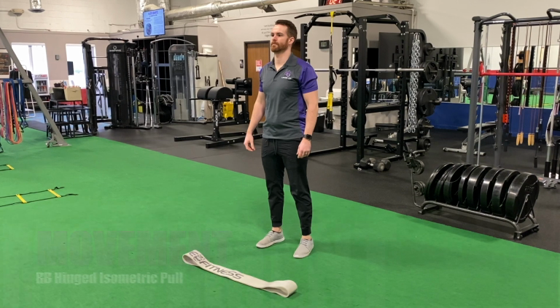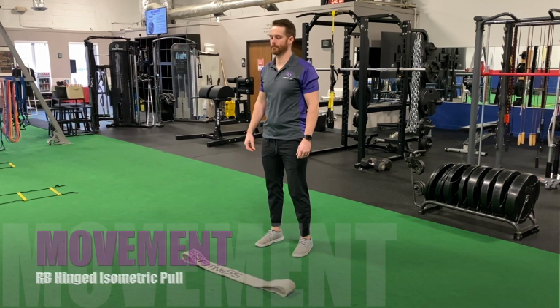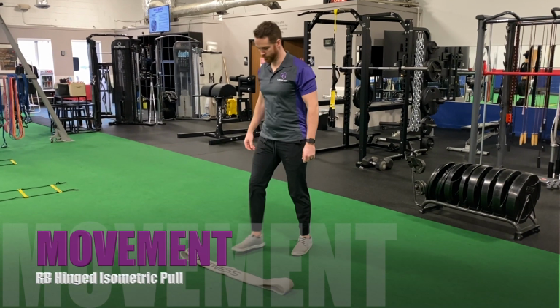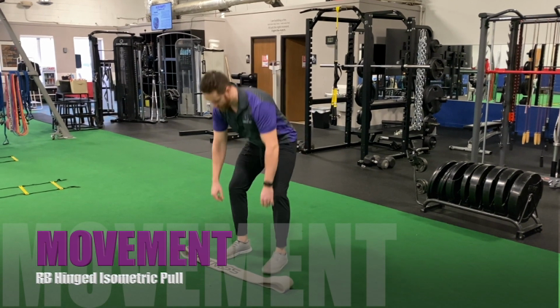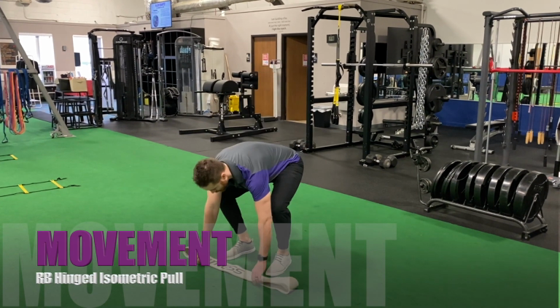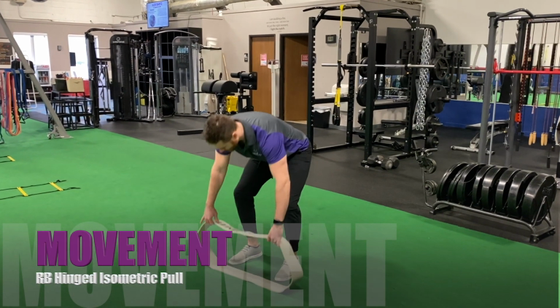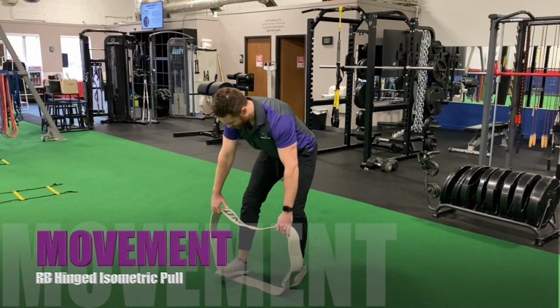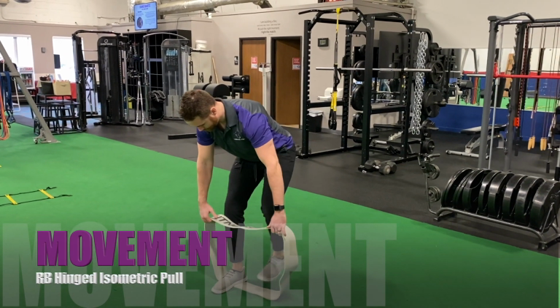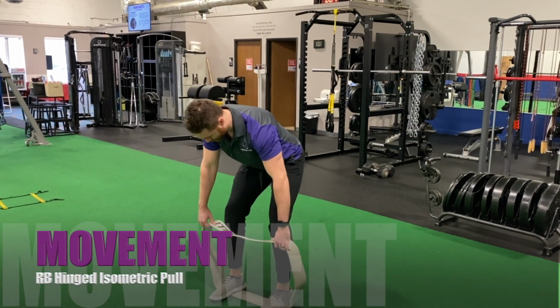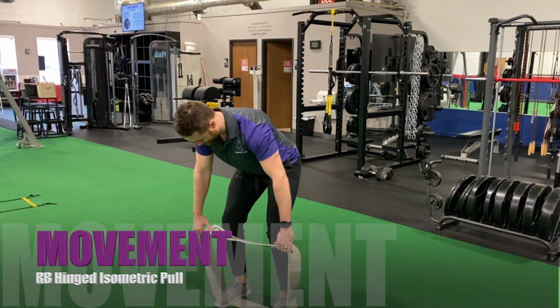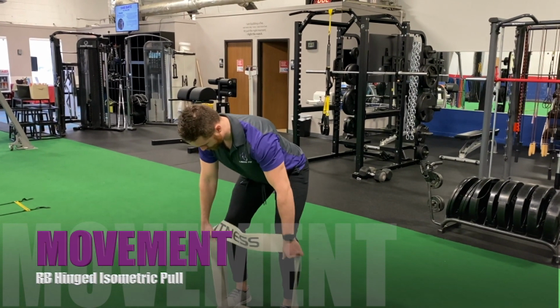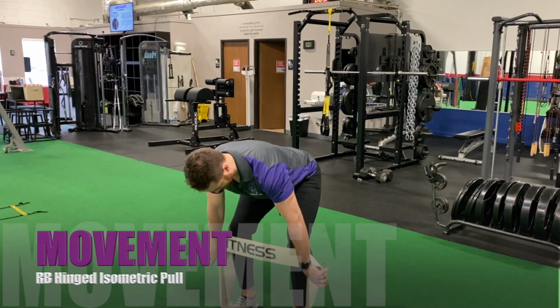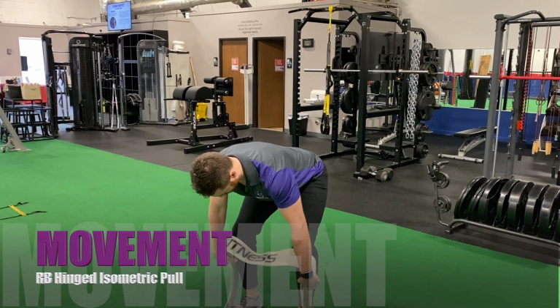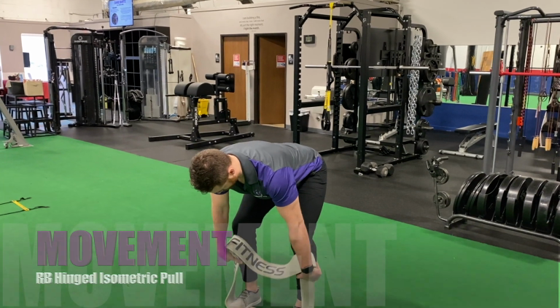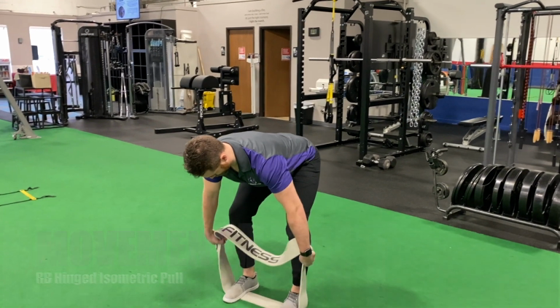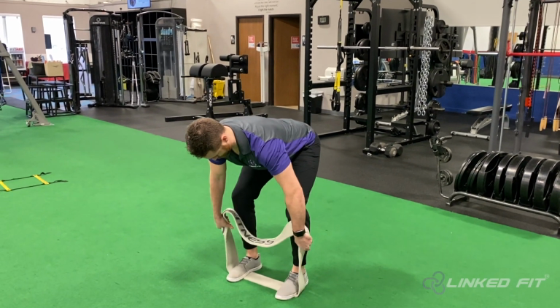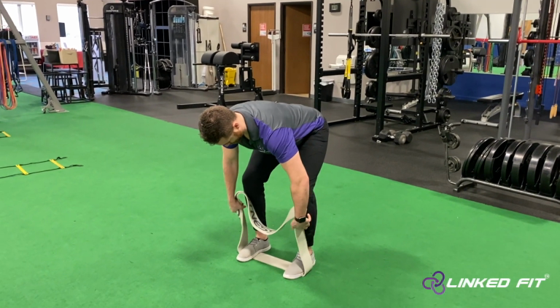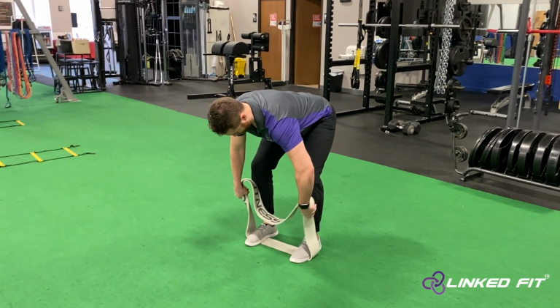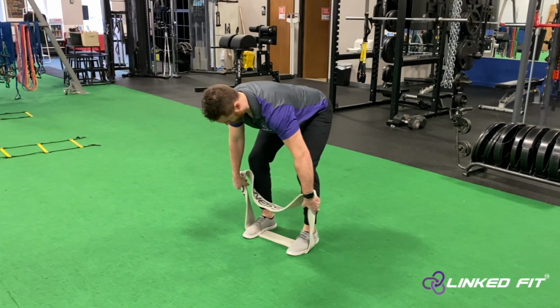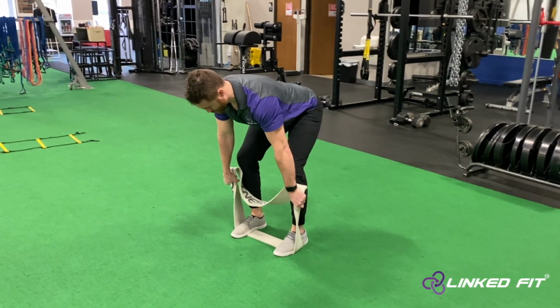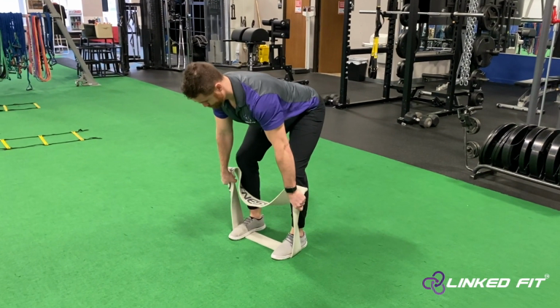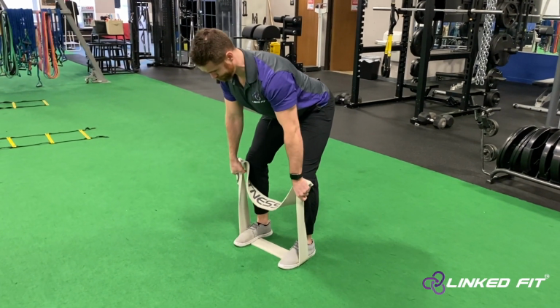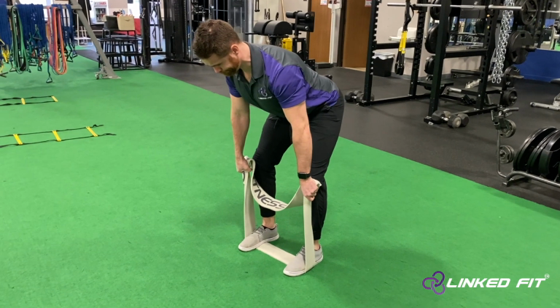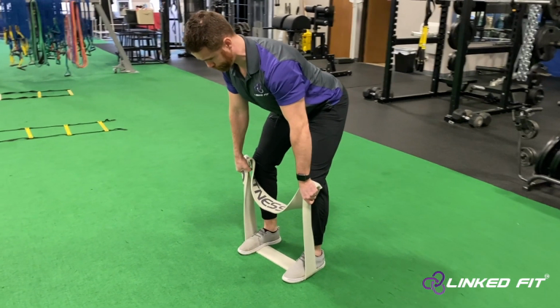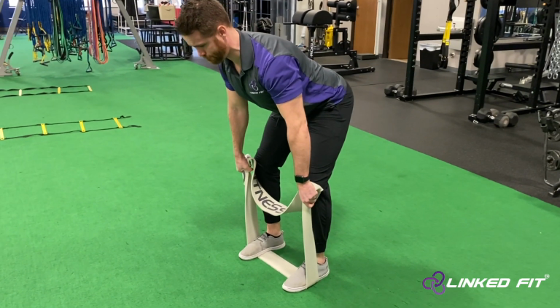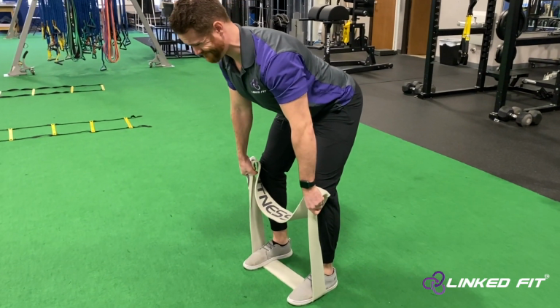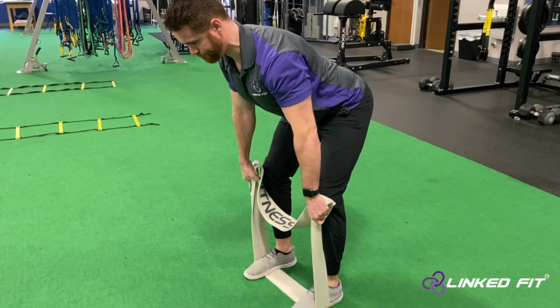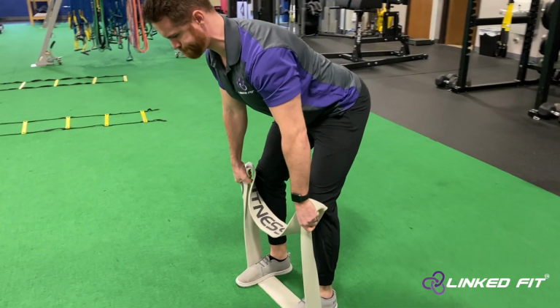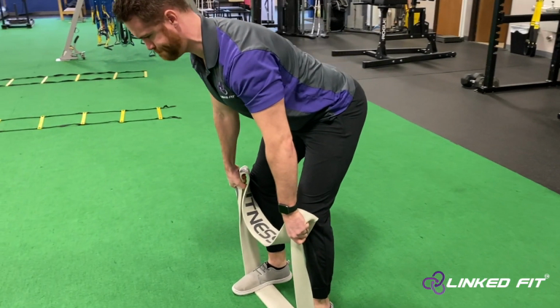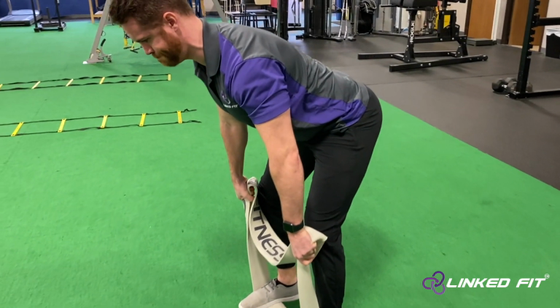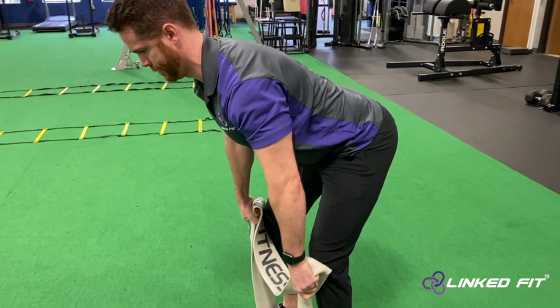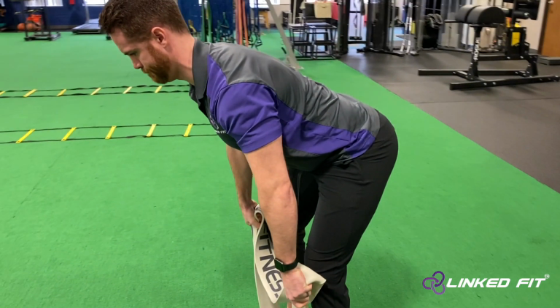Resistance Band Hinged Isometric Pull. To perform this movement, grab a large resistance band that could be used for high tension with minimum movement. Step into the loop and grab the resistance band with equal length on both sides.